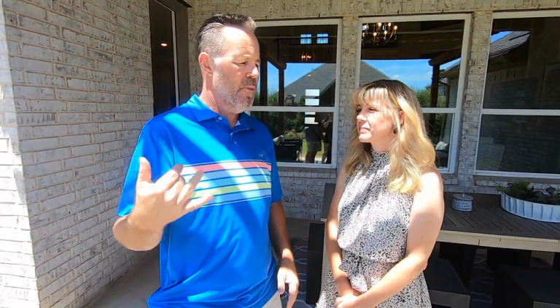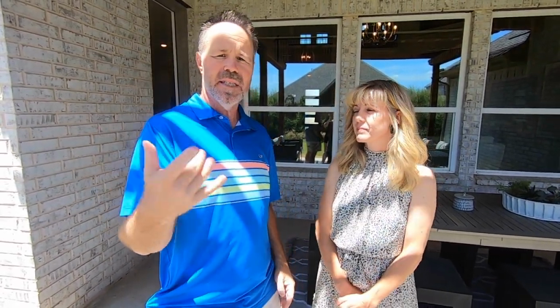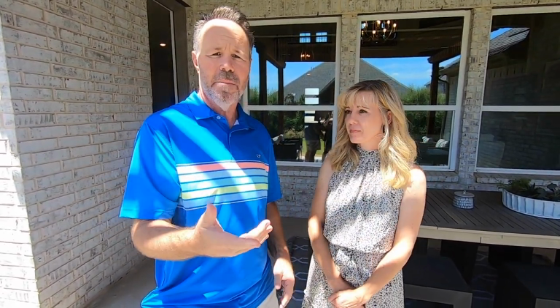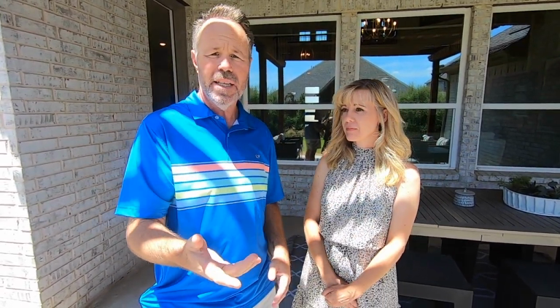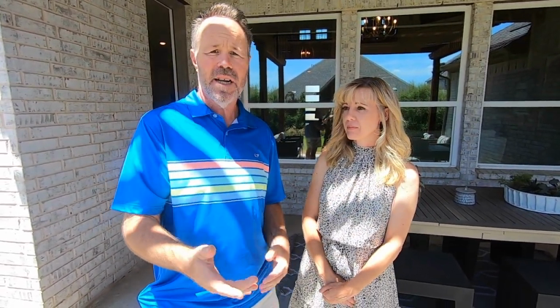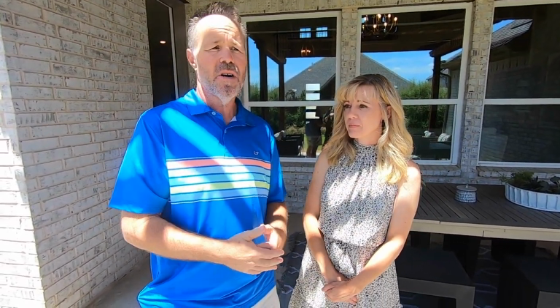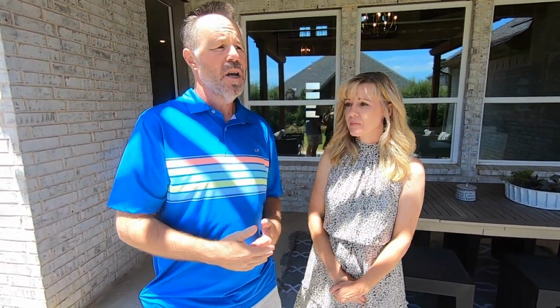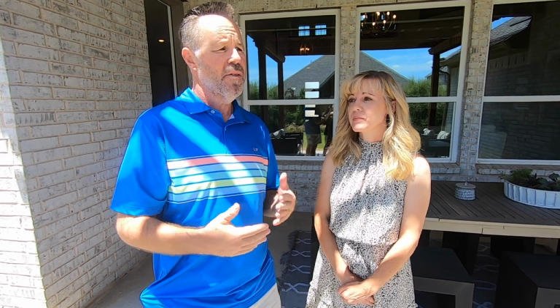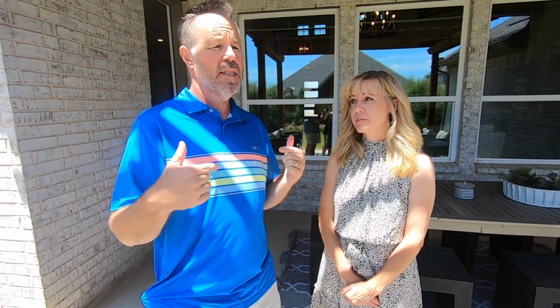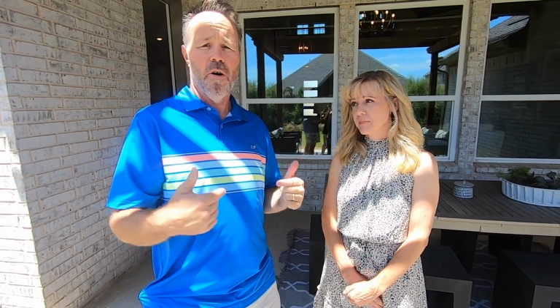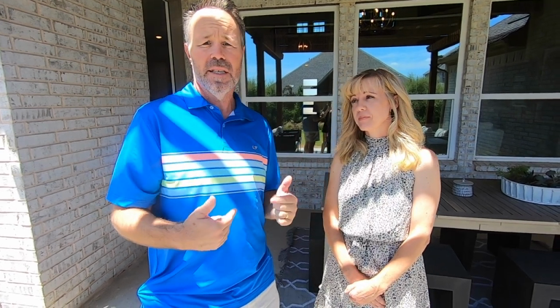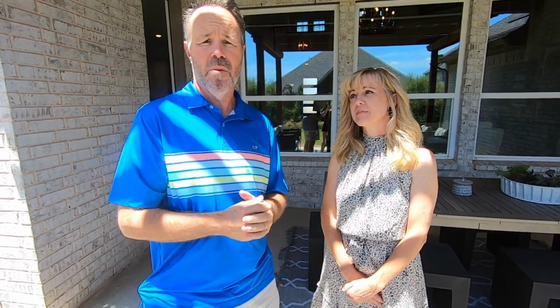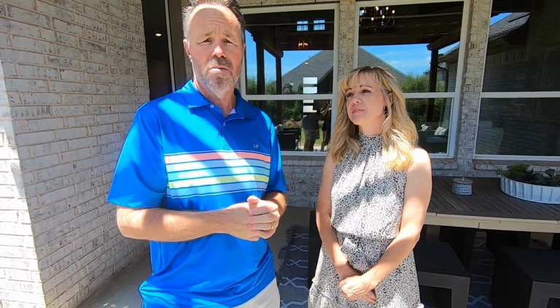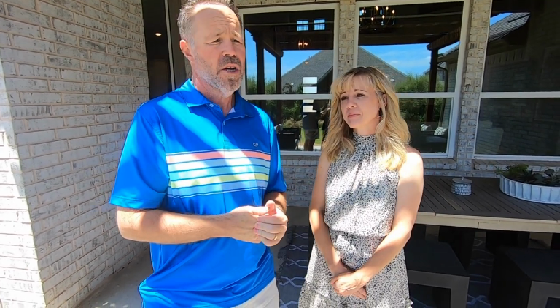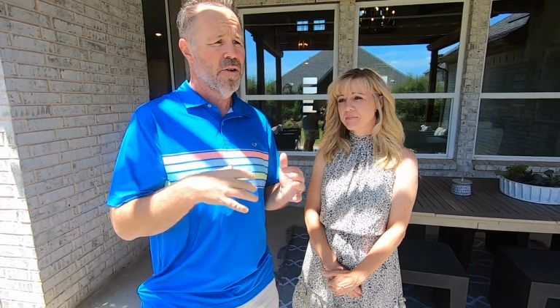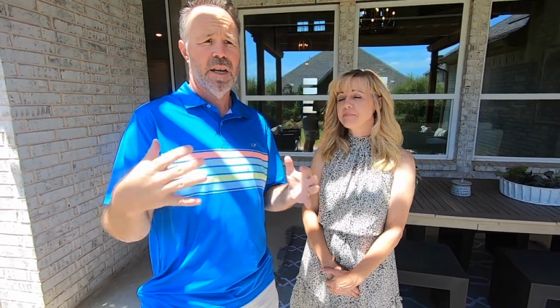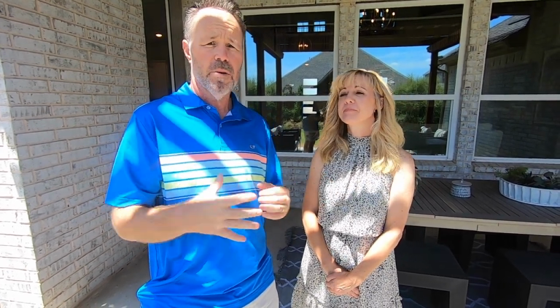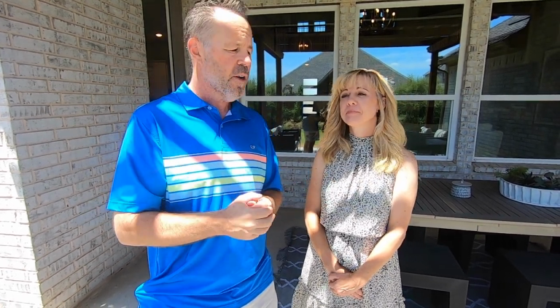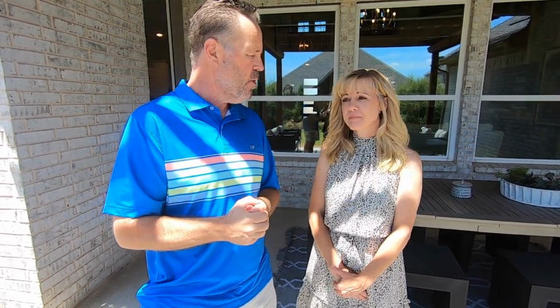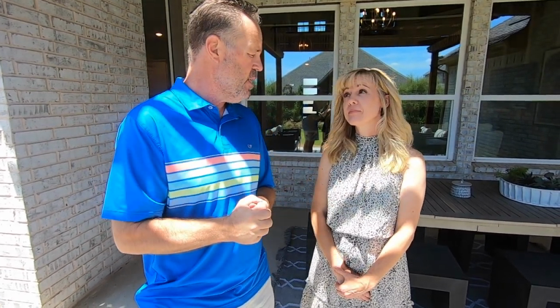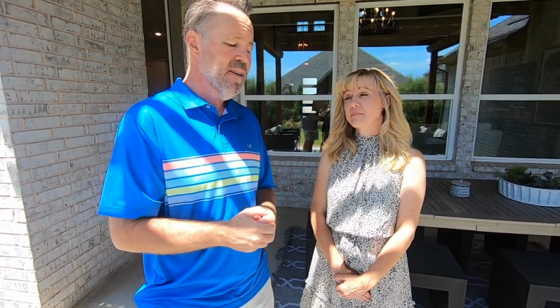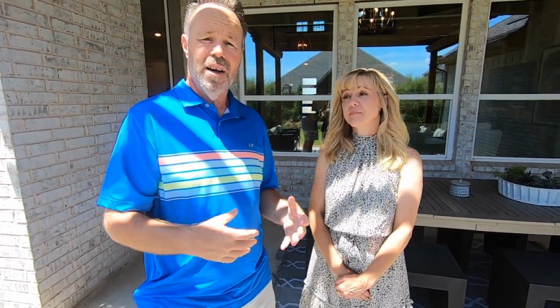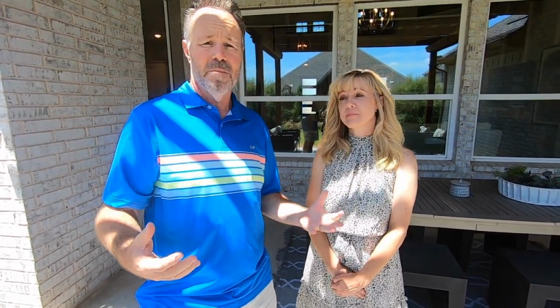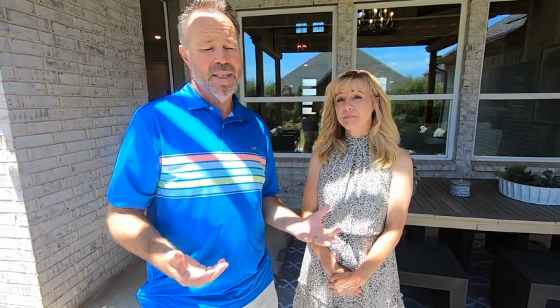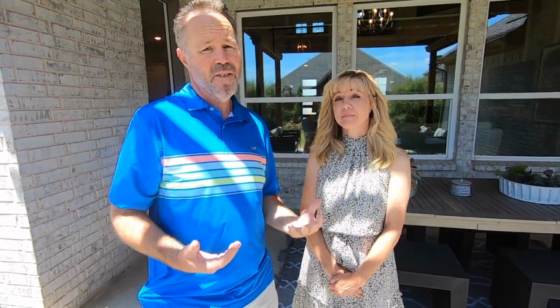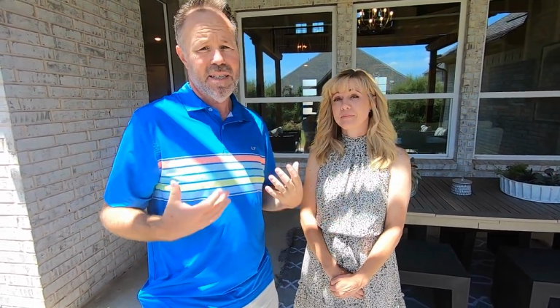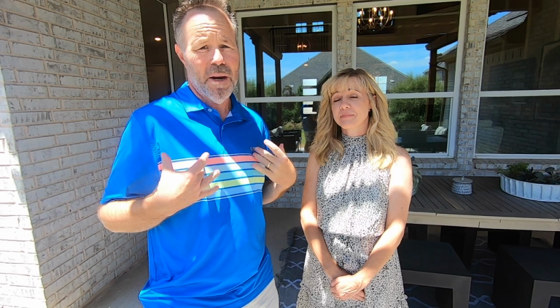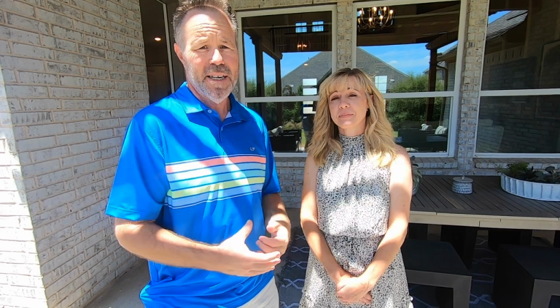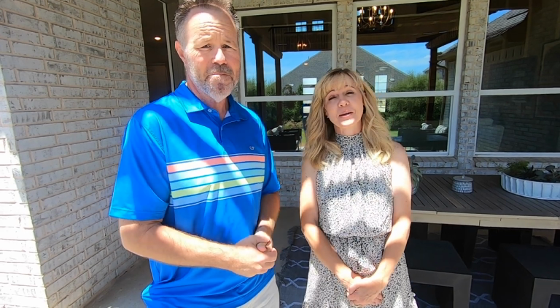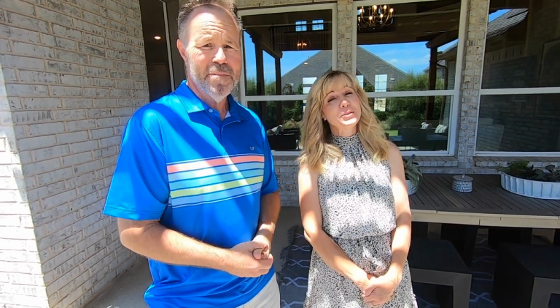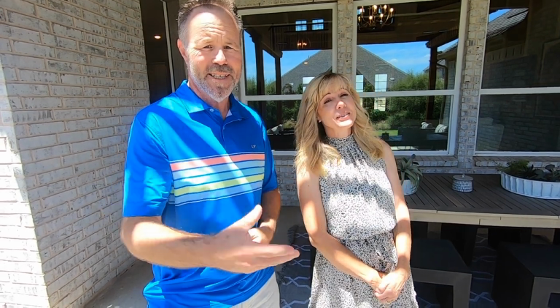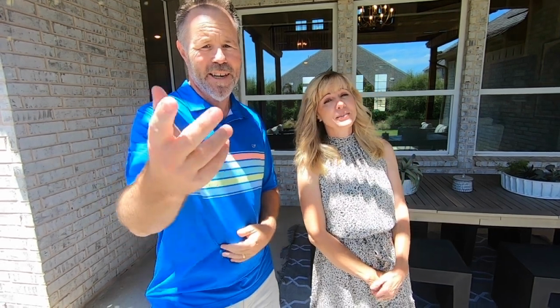This is Pacesetter Homes — this is the Arlington model. They're in a couple different communities. Until the next time, I'm Andy. And I'm Patrice. Take care.